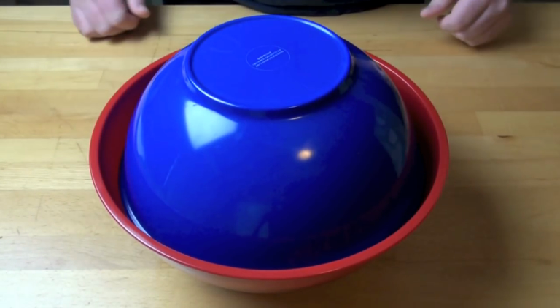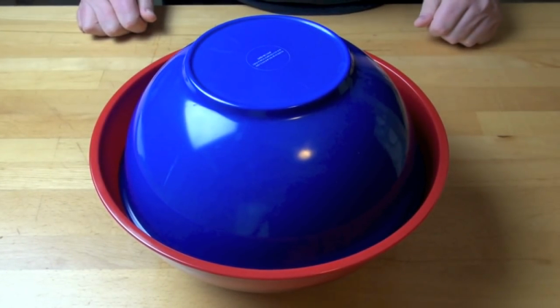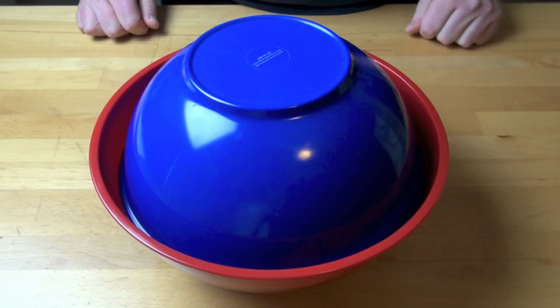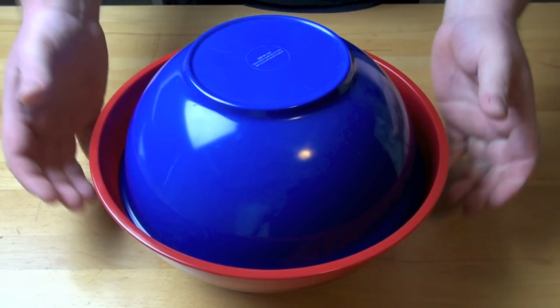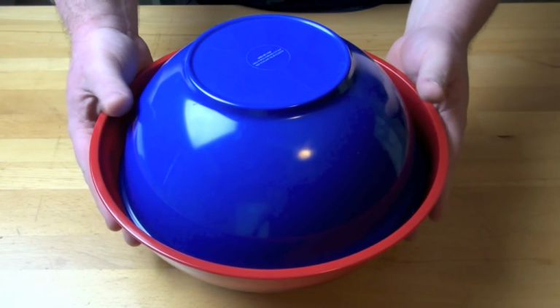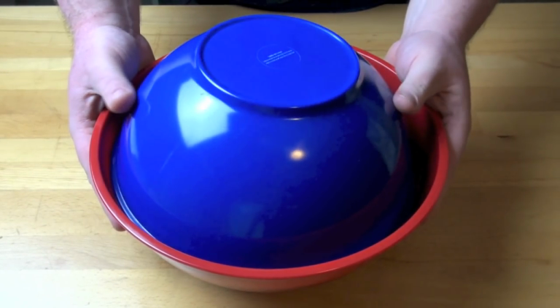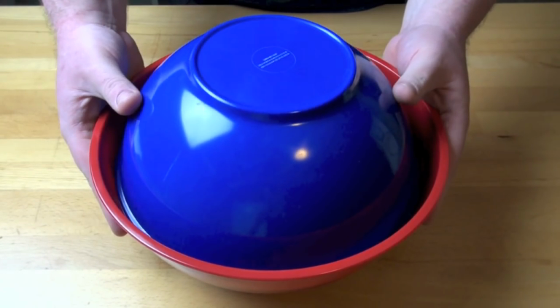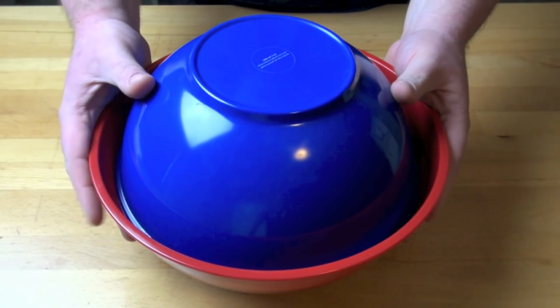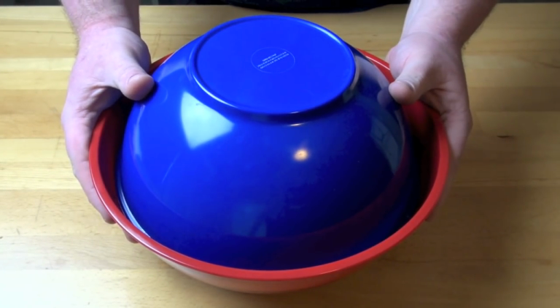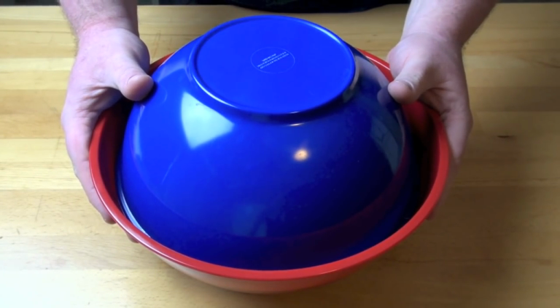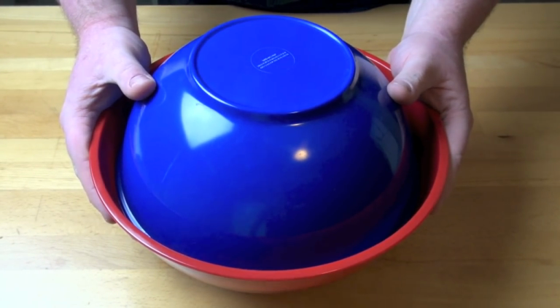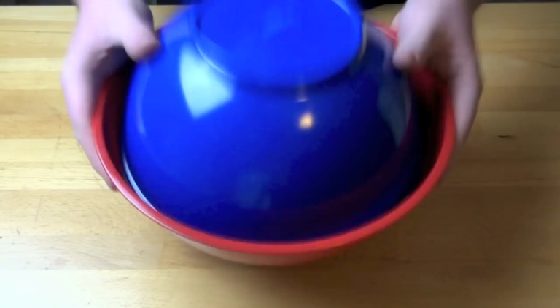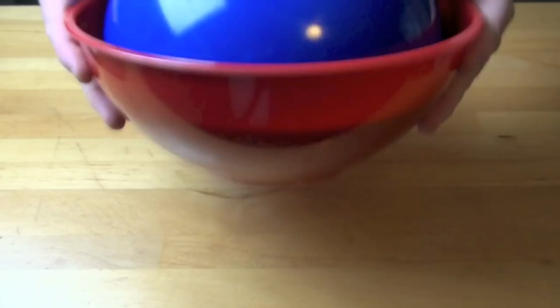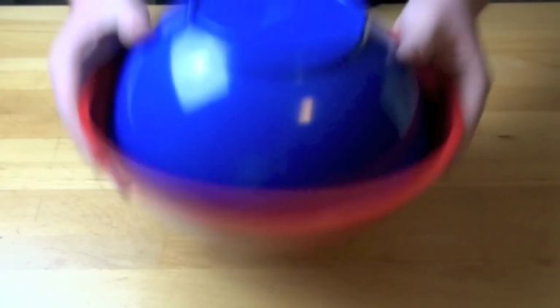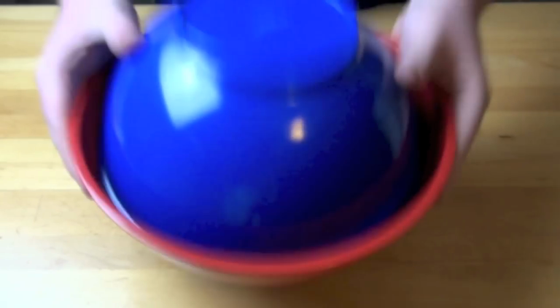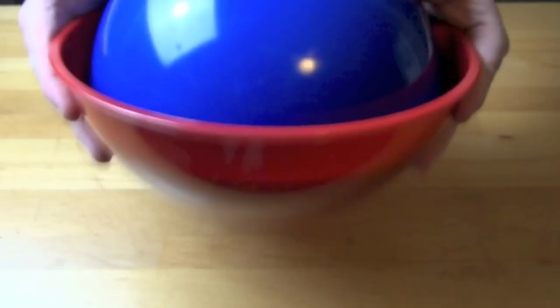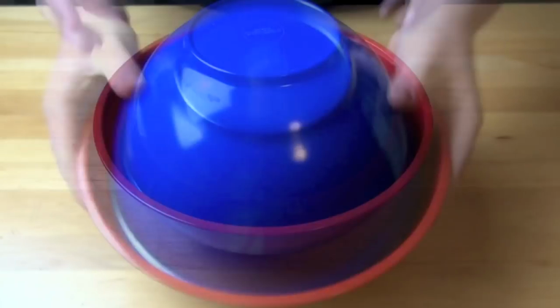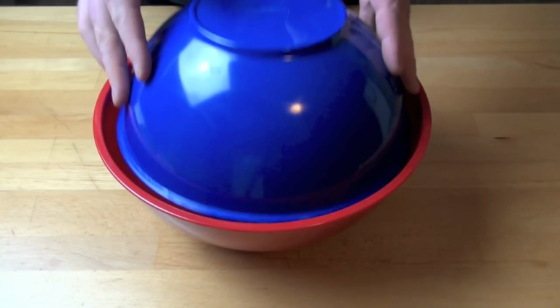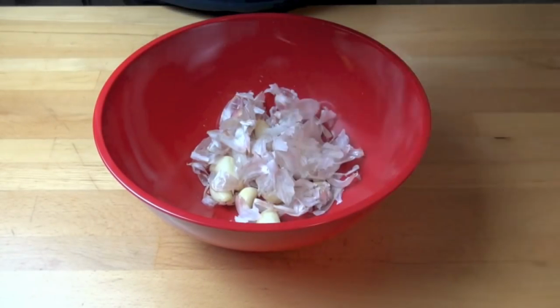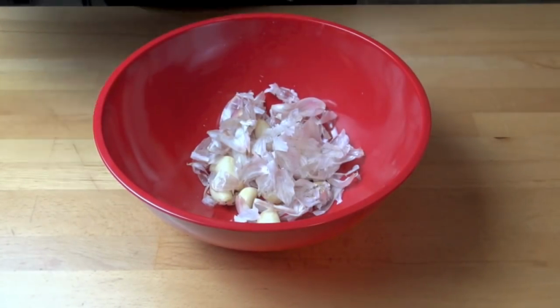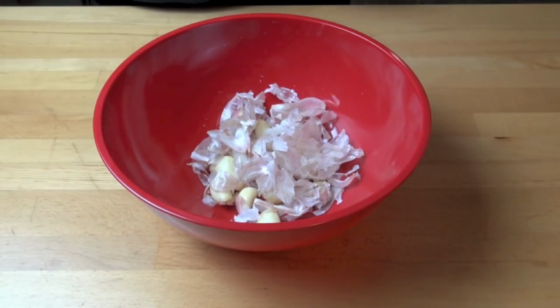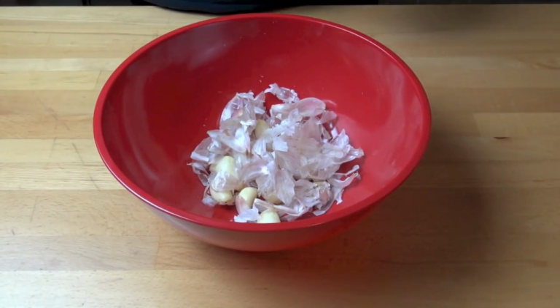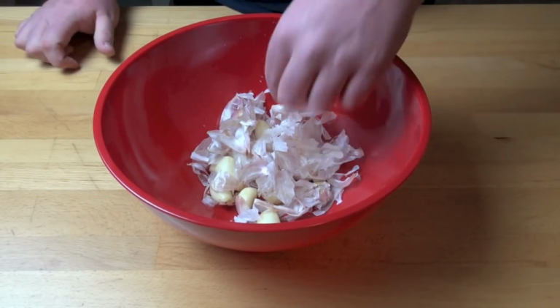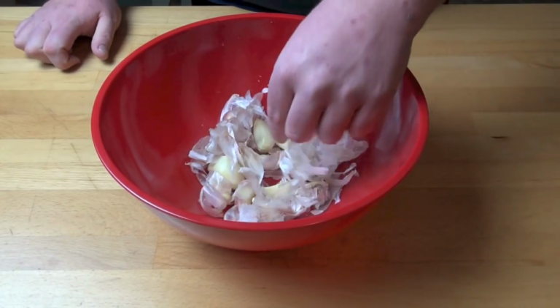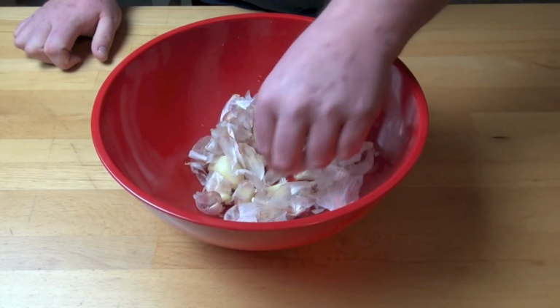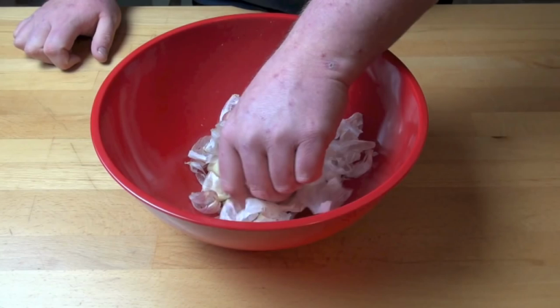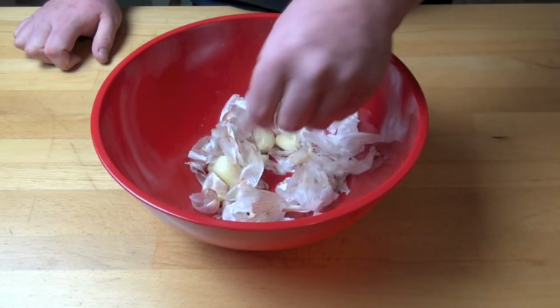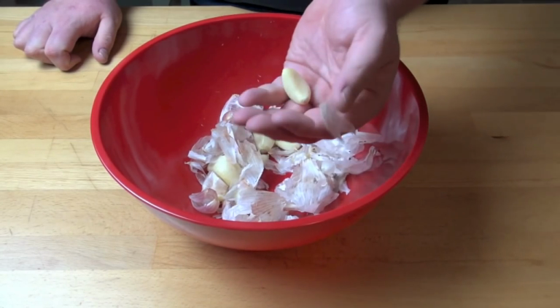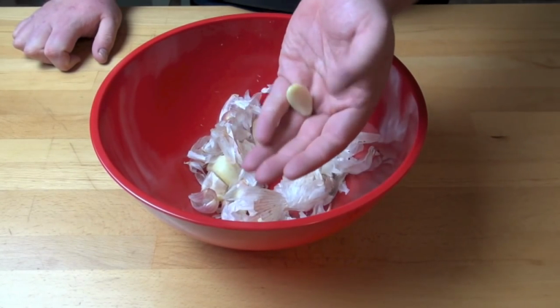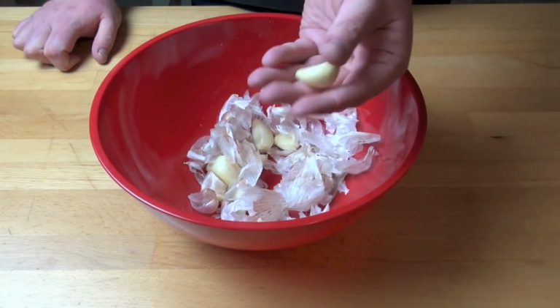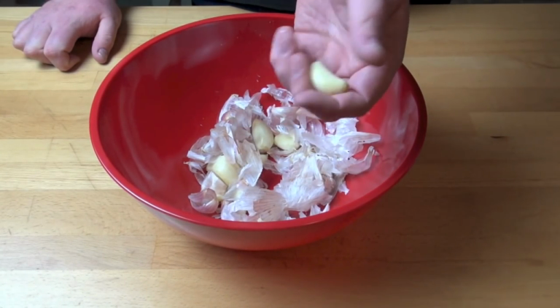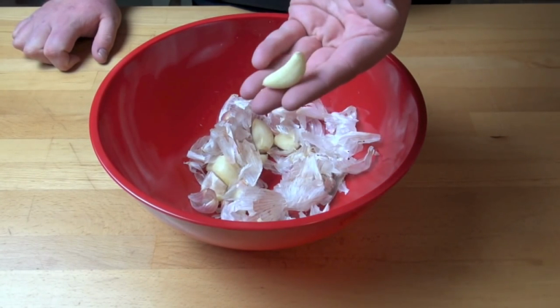Now, here's the fun bit. Basically, we're just going to give this a real good shake for about 10 seconds. Remove the bowl and inside you will see our garlic cloves have peeled almost by magic.